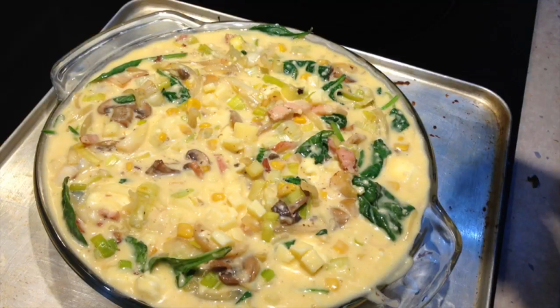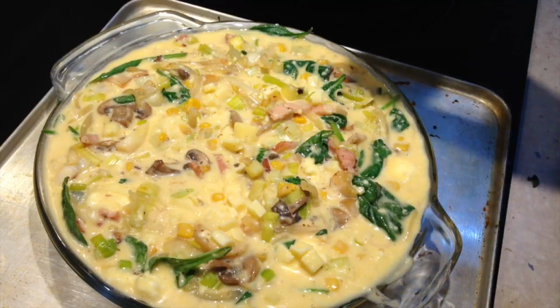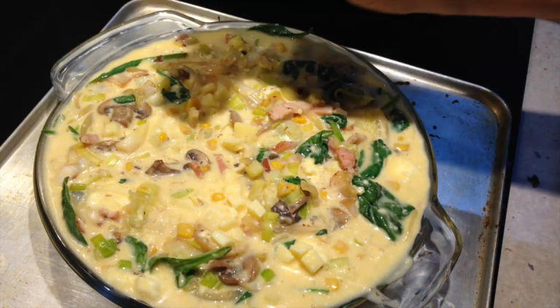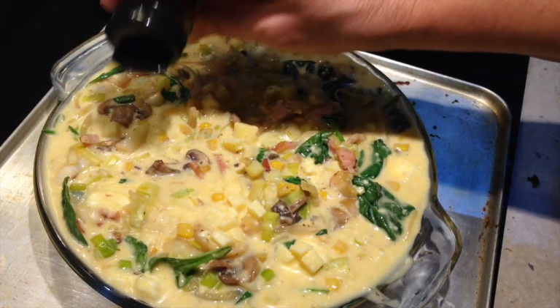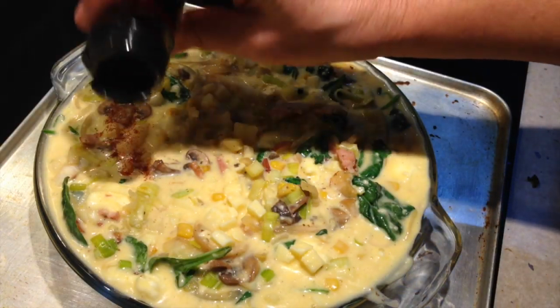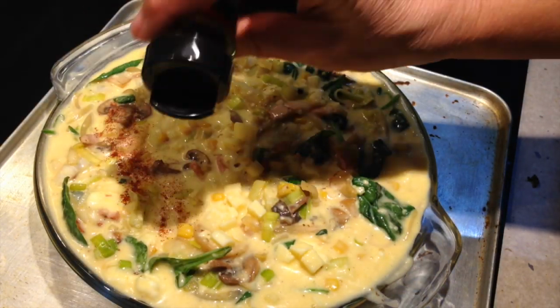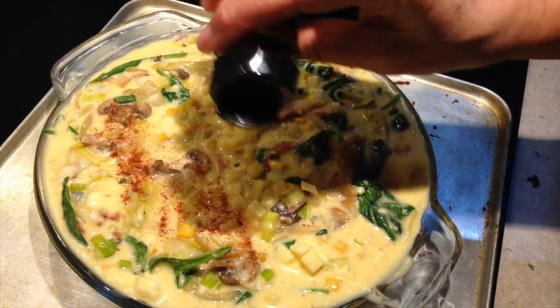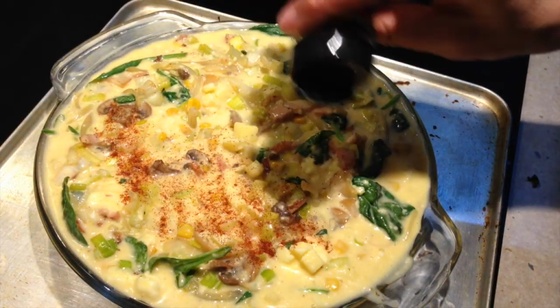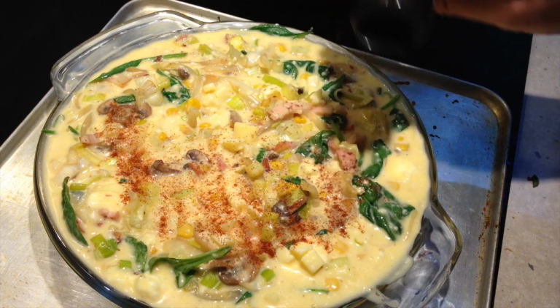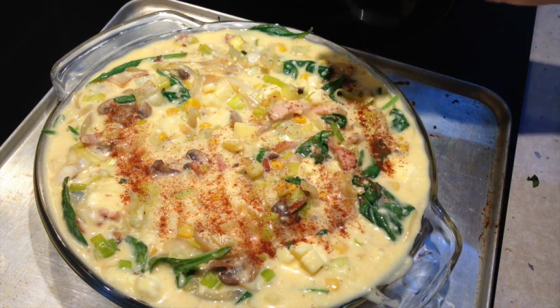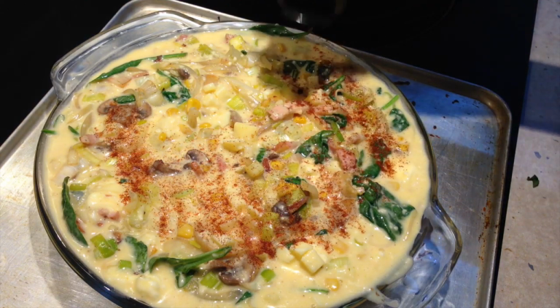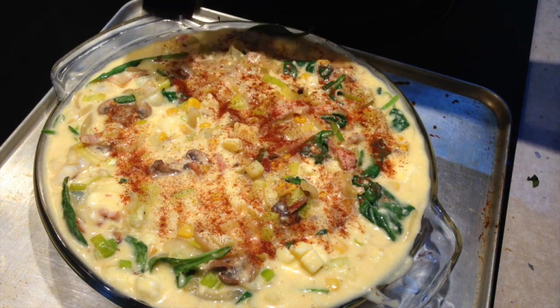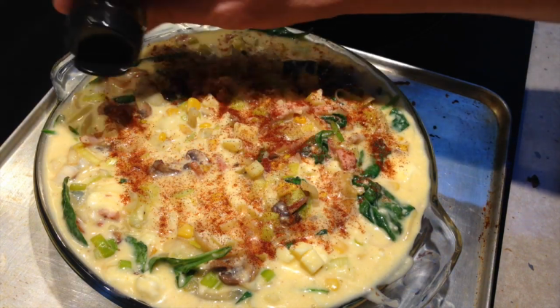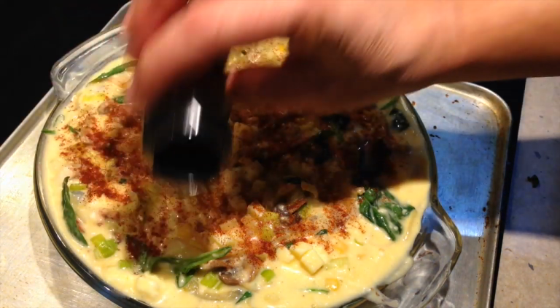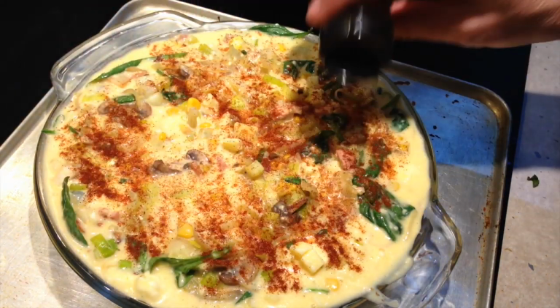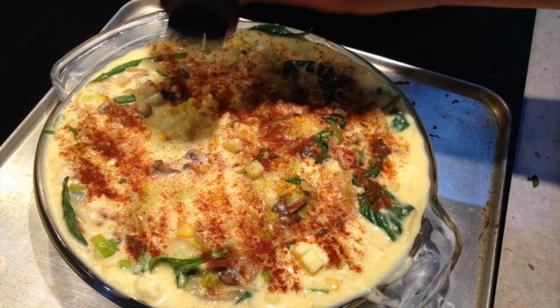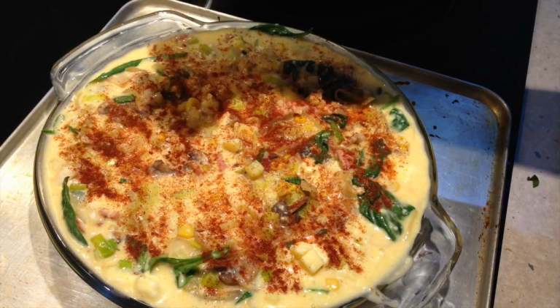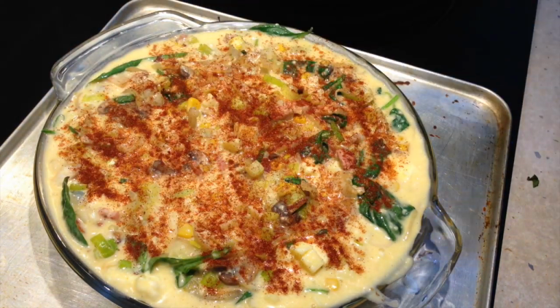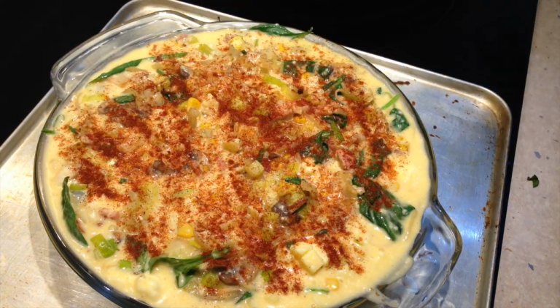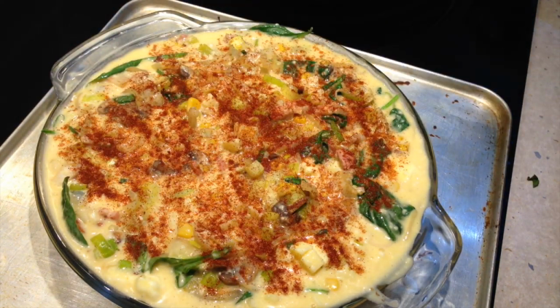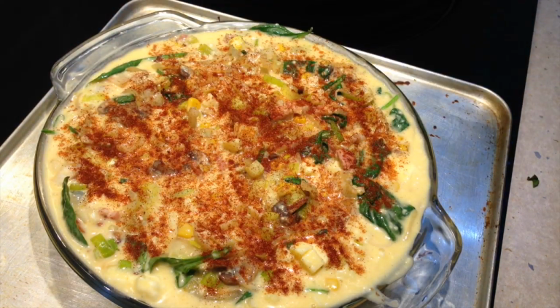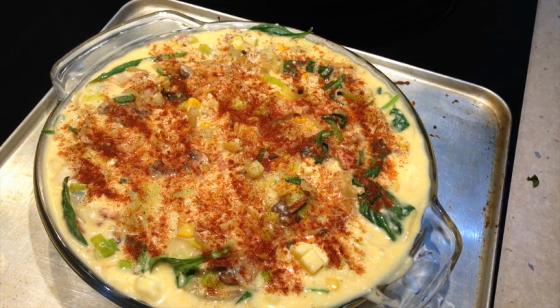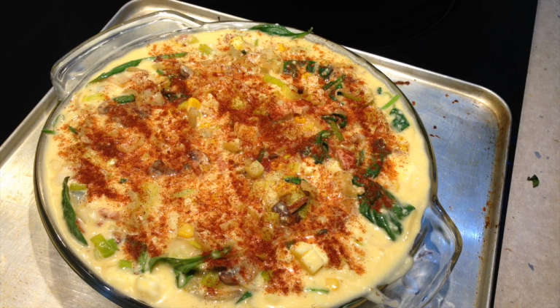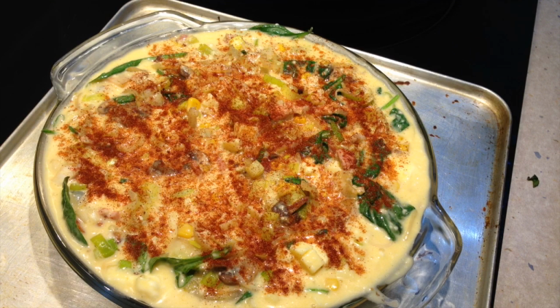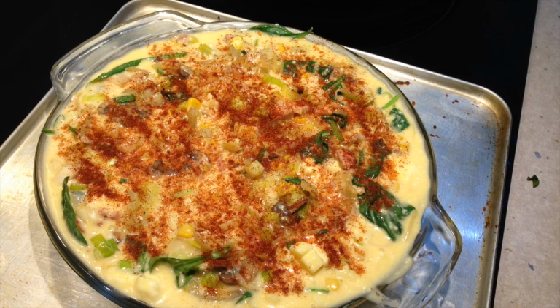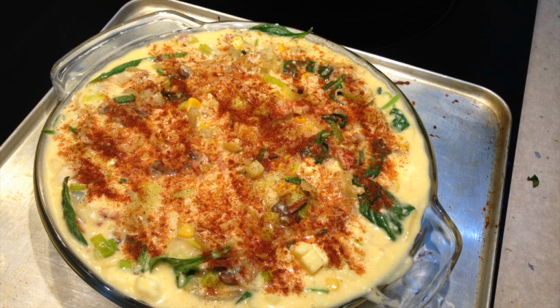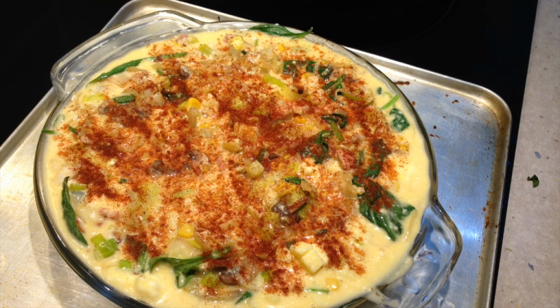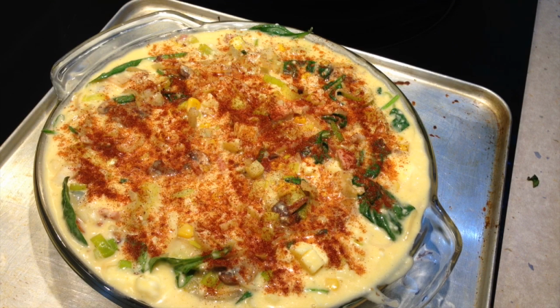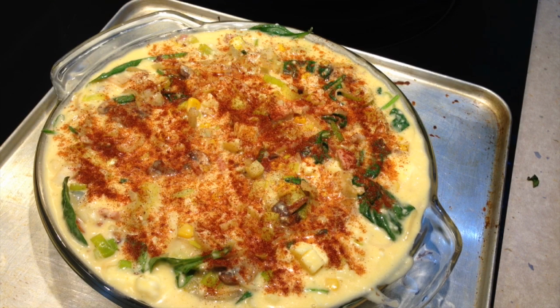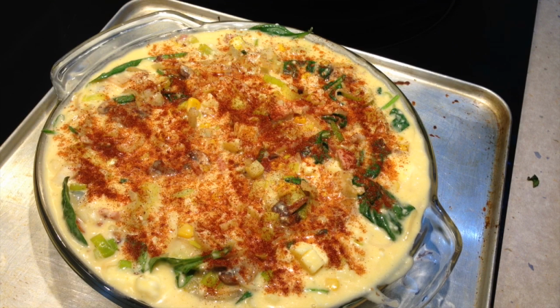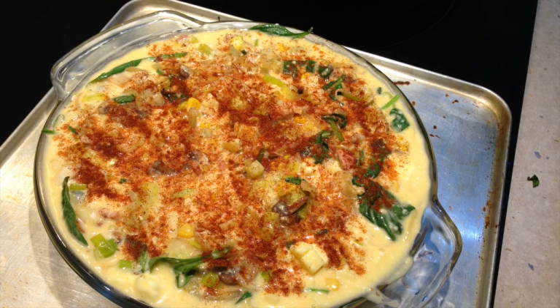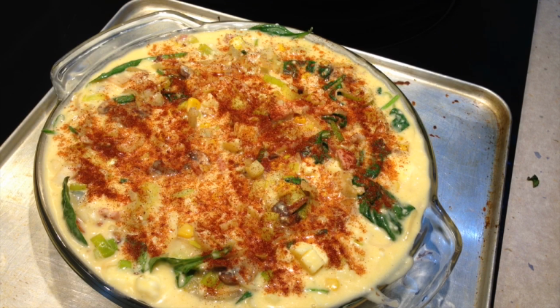This is optional — I'm just going to sprinkle it with a little bit of smoky paprika for colour and a nice flavour, and that's ready for the oven. Into the oven we go, 180 degrees for 30 to 40 minutes until it's puffed and golden.